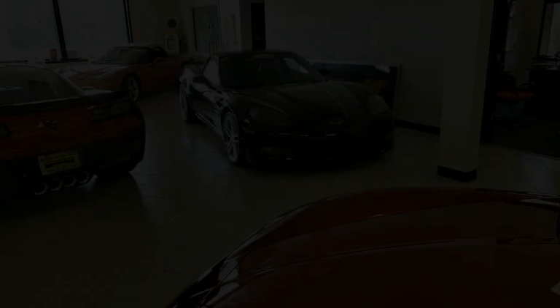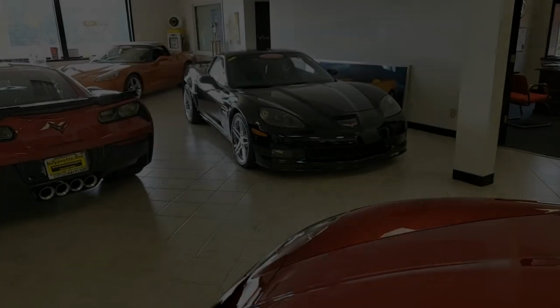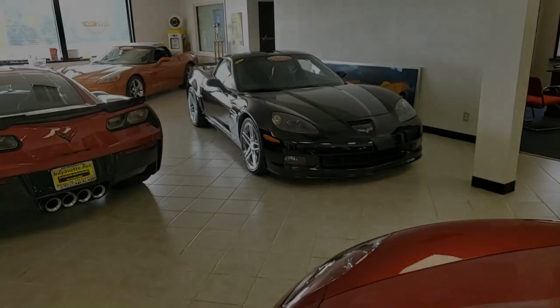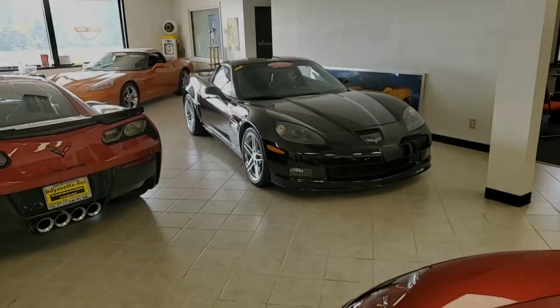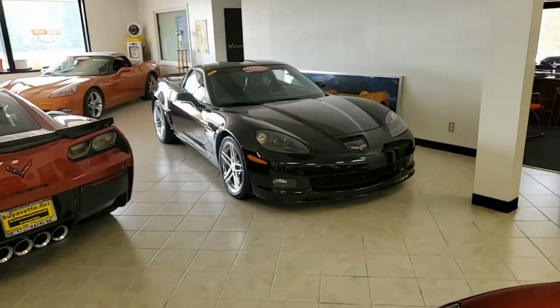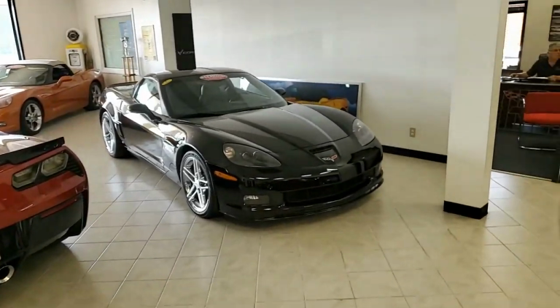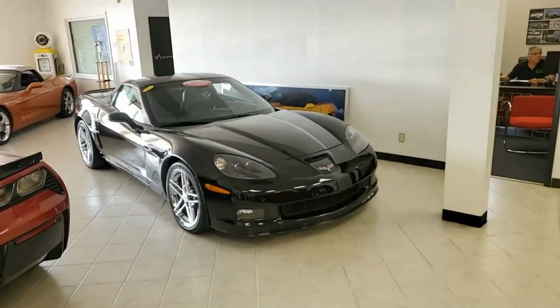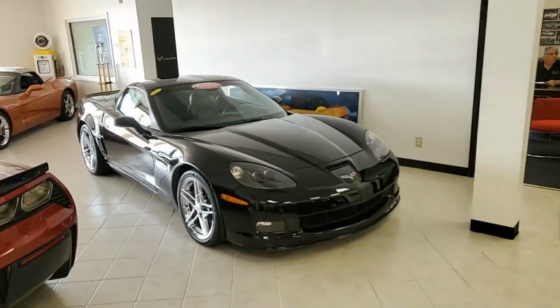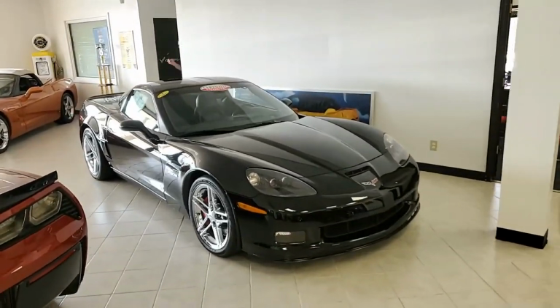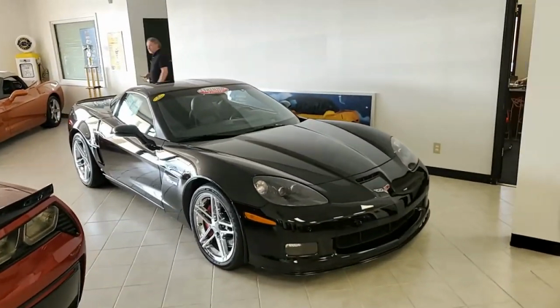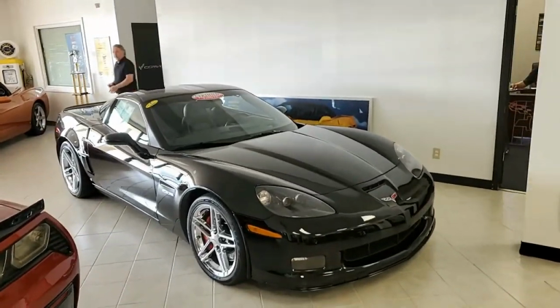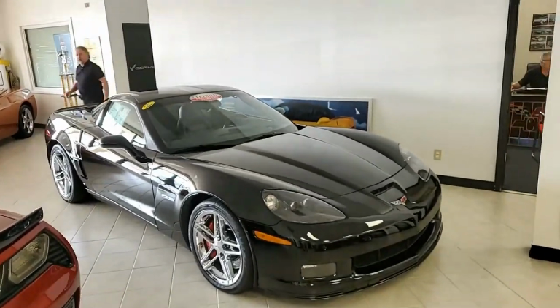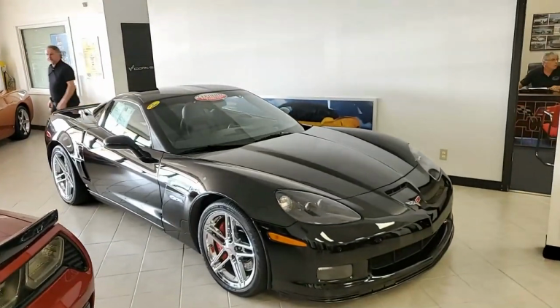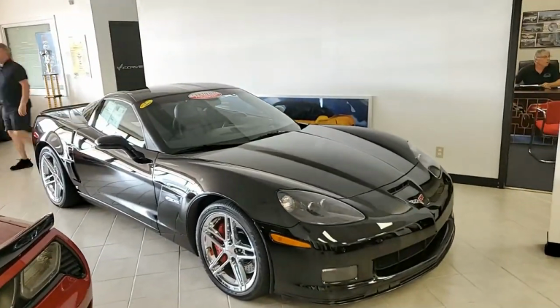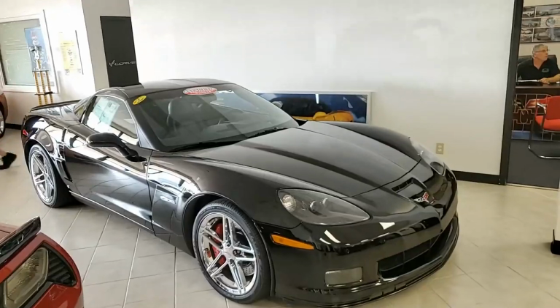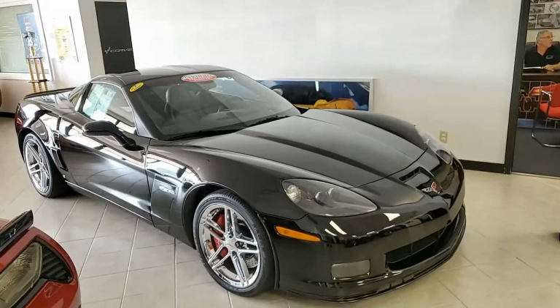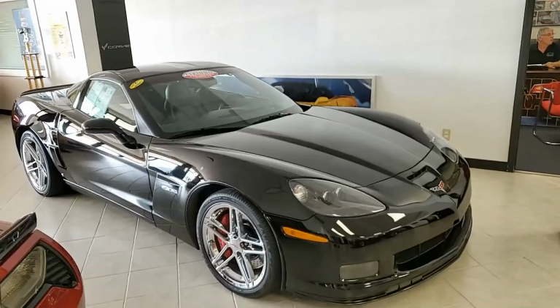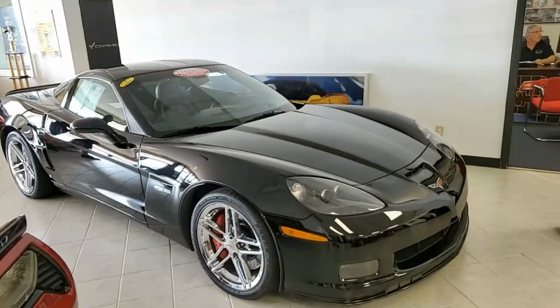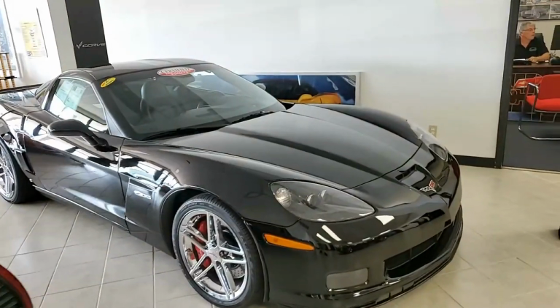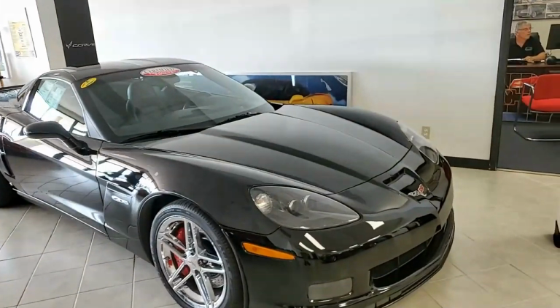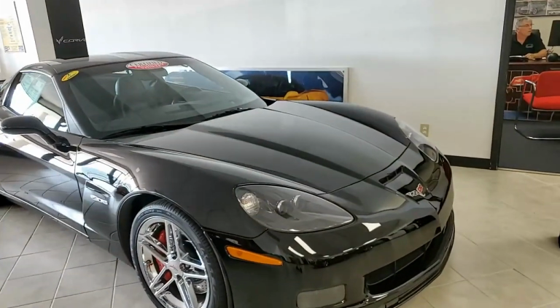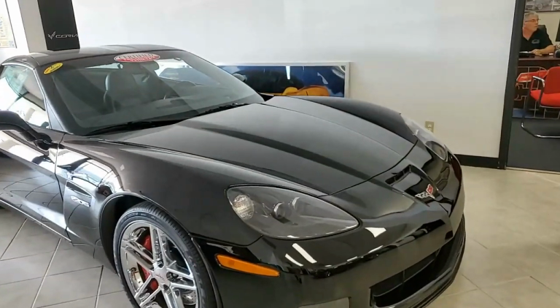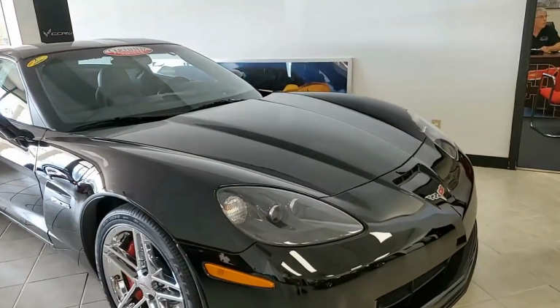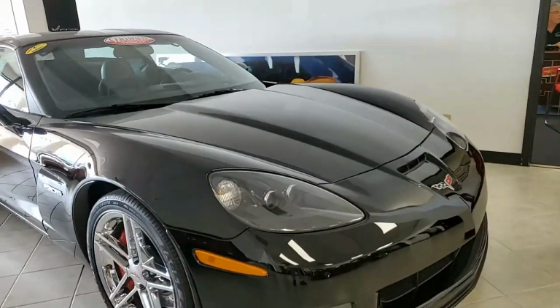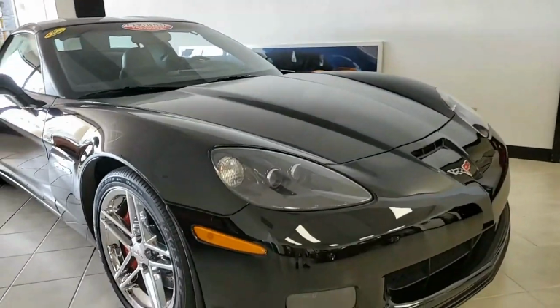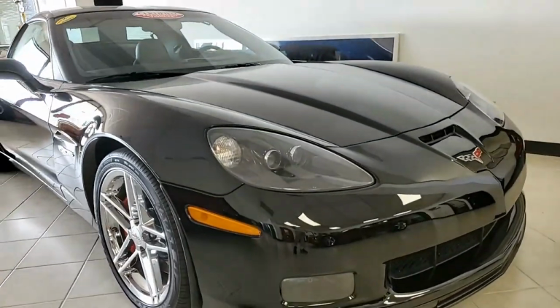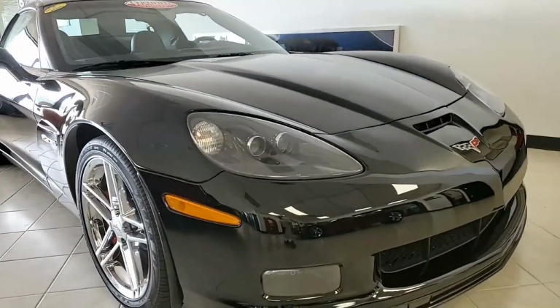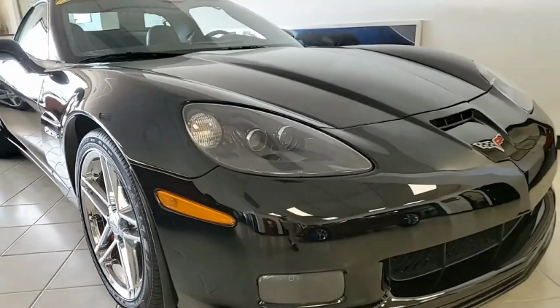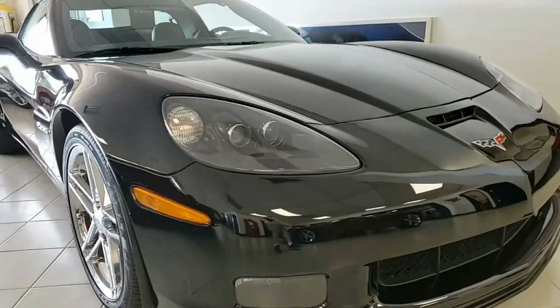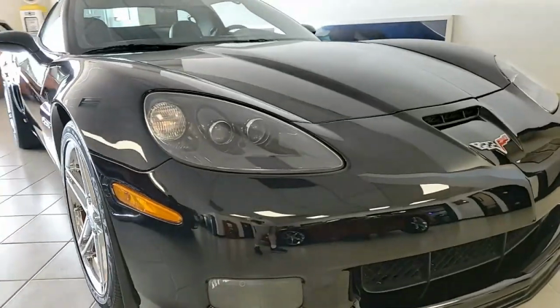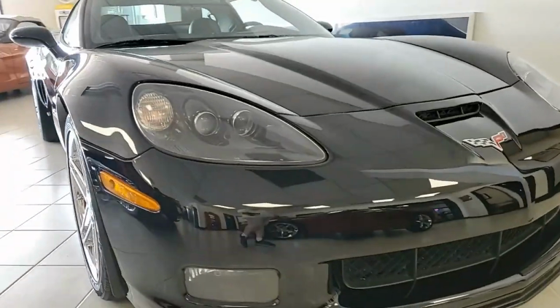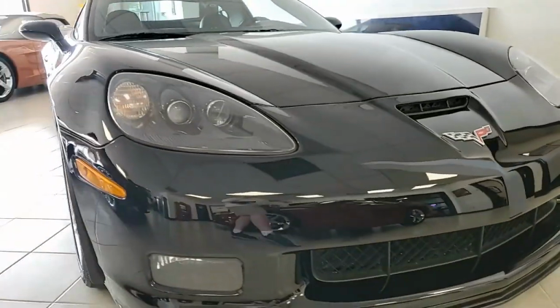A beautiful 2007 Corvette, black interior, black exterior, with just a little over 6,000 miles. It's a beautiful Z06 2LZ. This is a beautiful car.